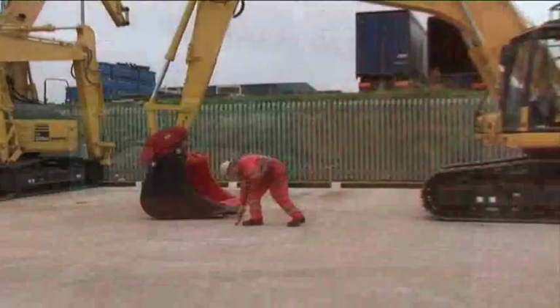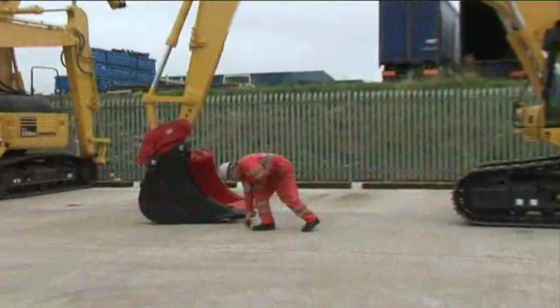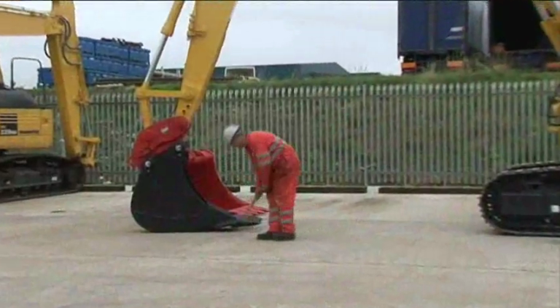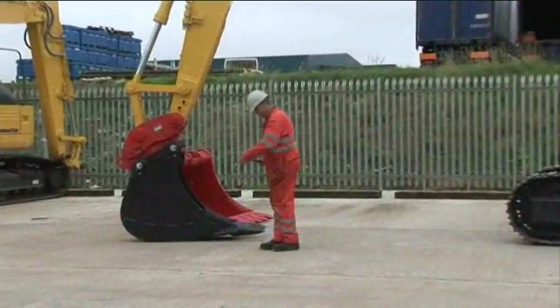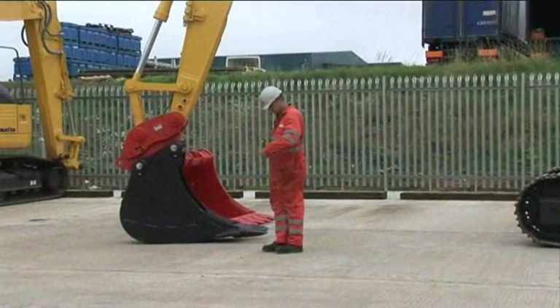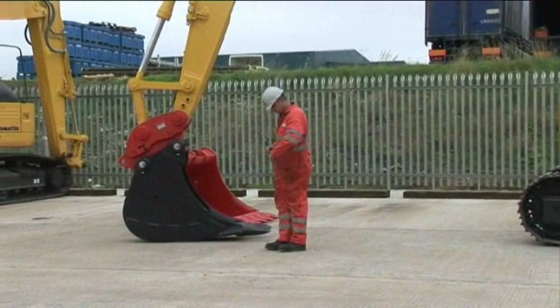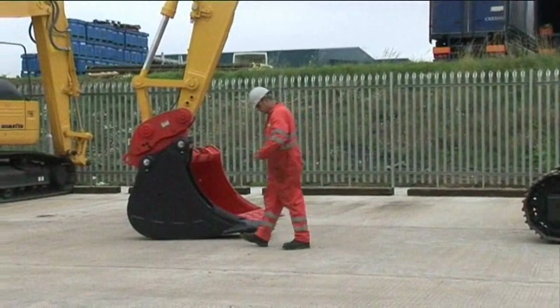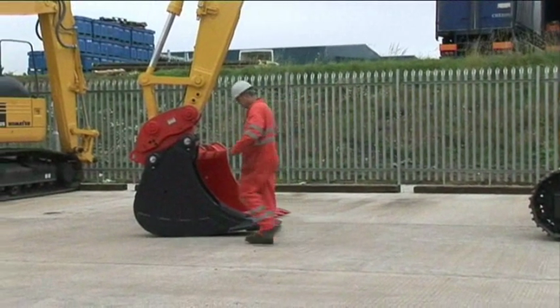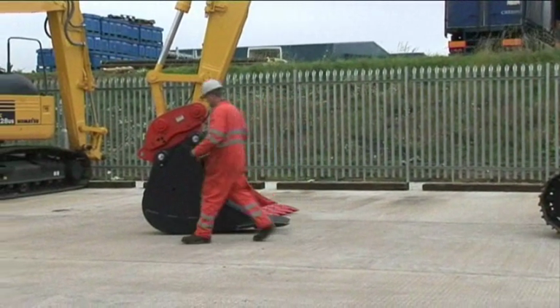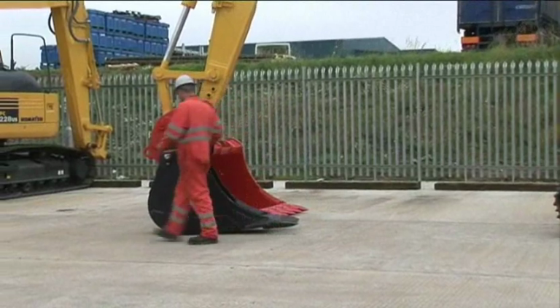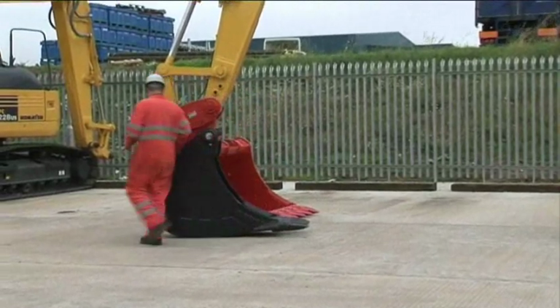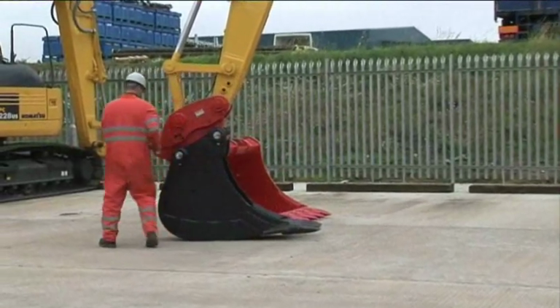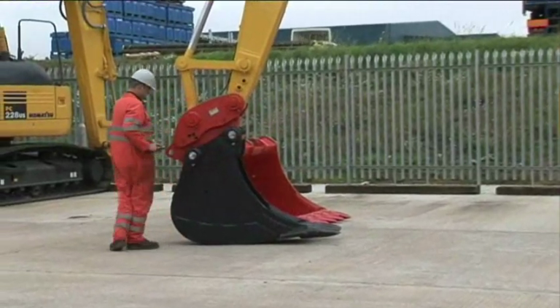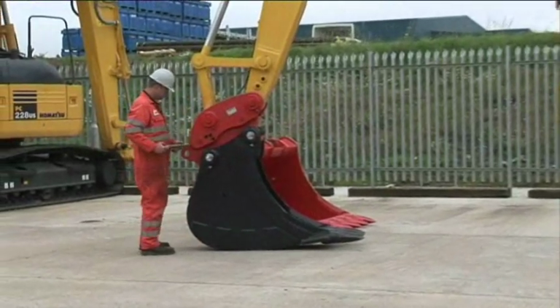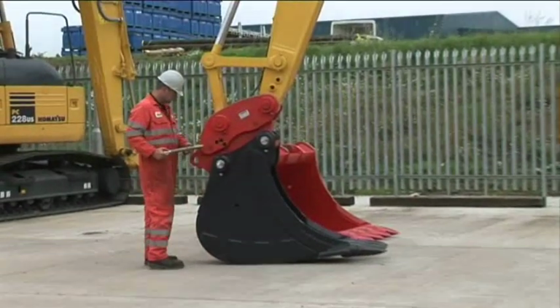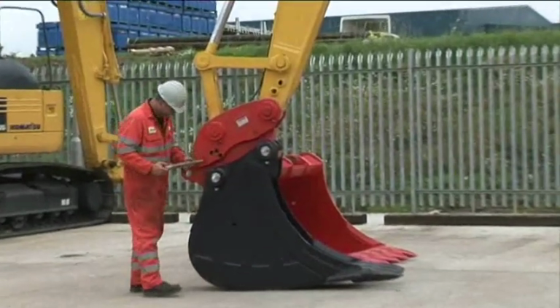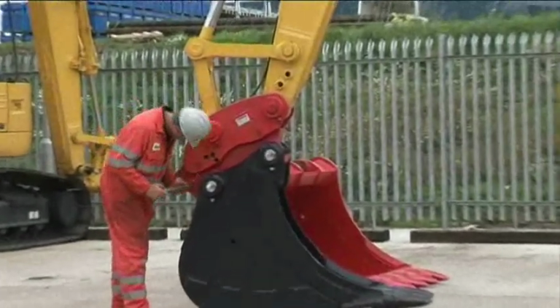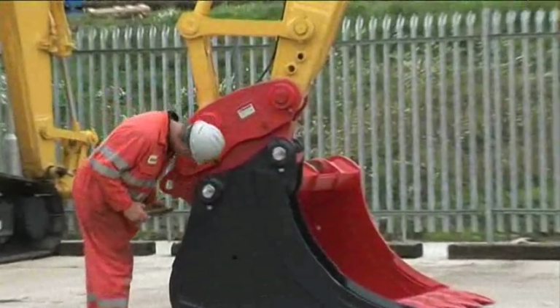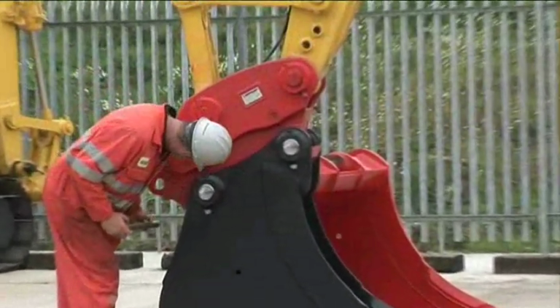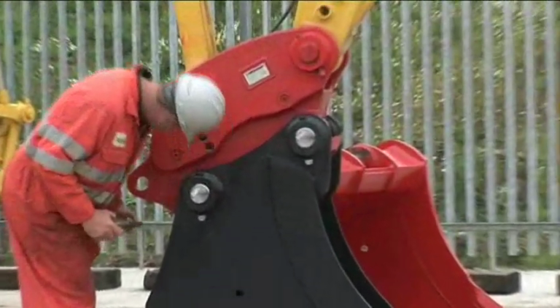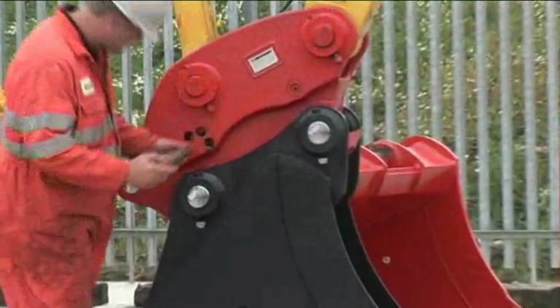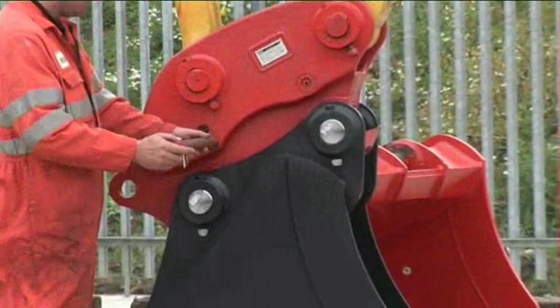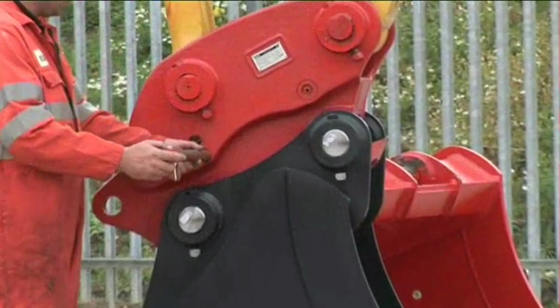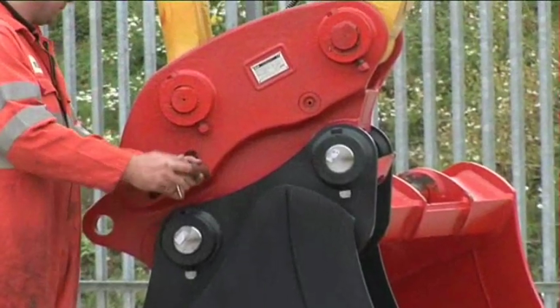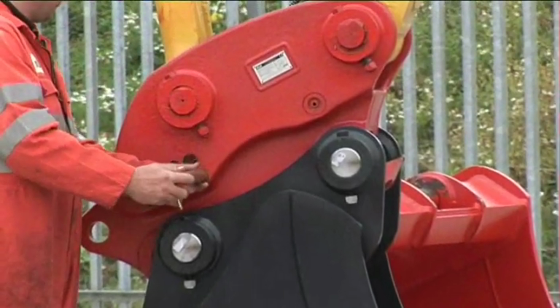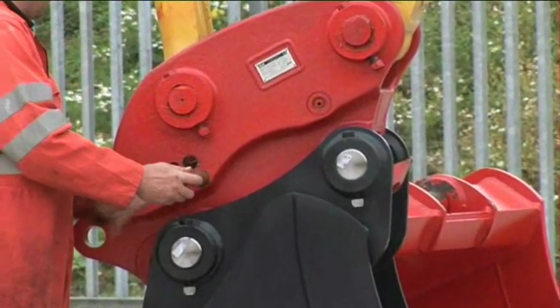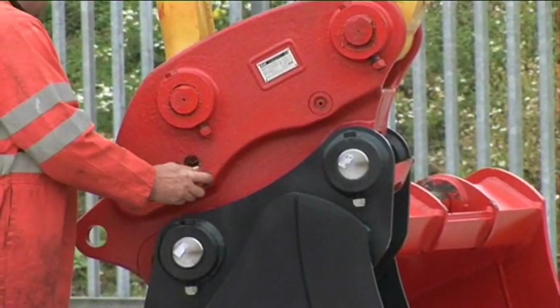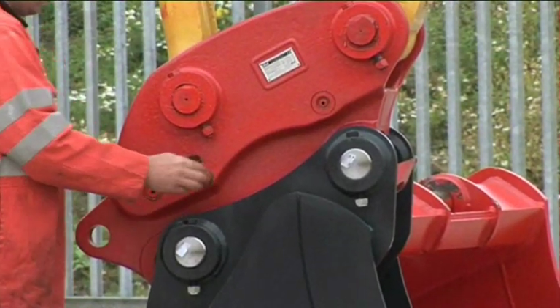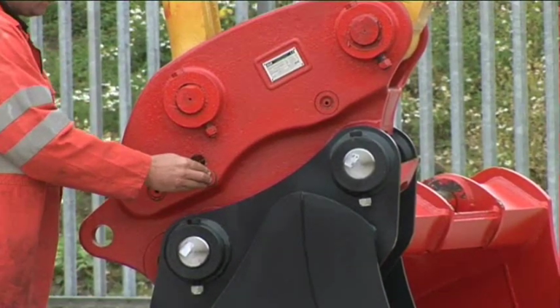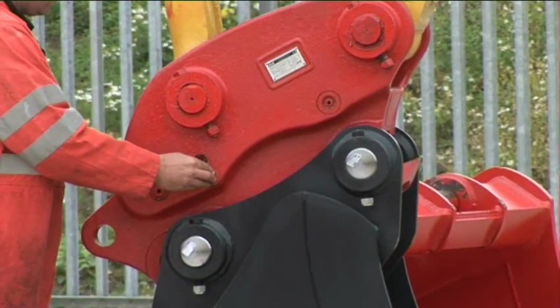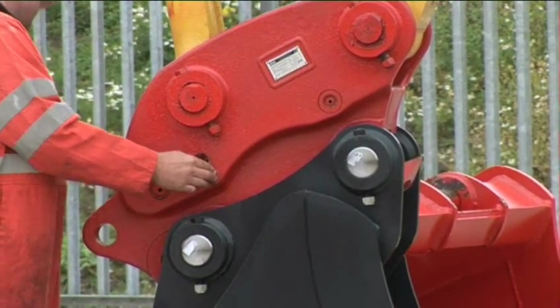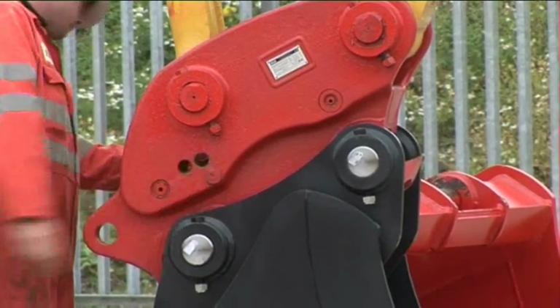Finally, whenever you're using a semi-automatic quick coupler, ensure you always complete the full attachment procedure and remember to correctly fit the safety pin, even if you're only repositioning a bucket.